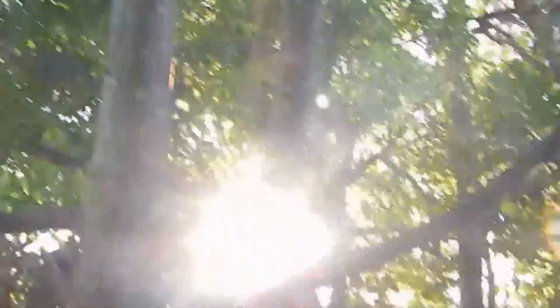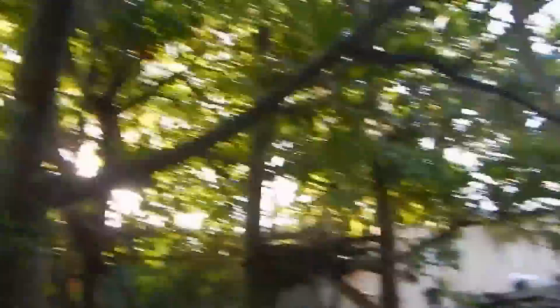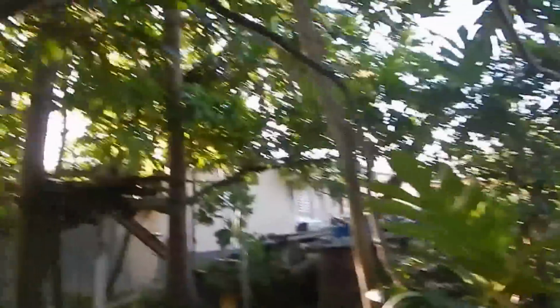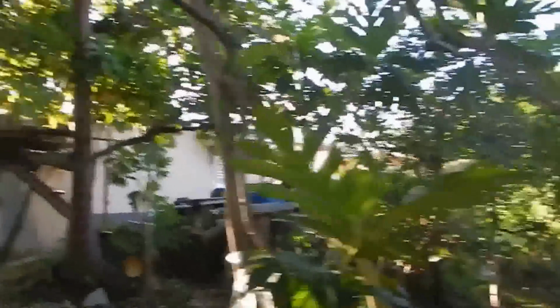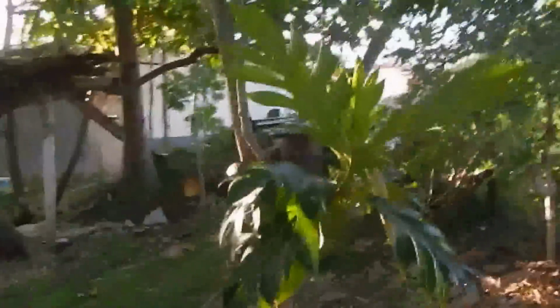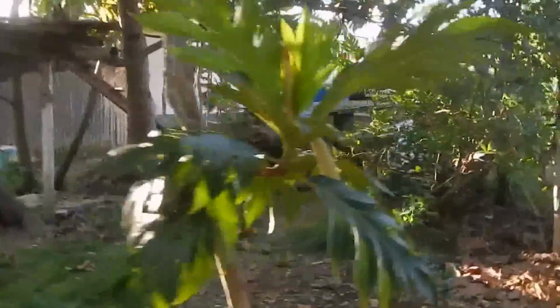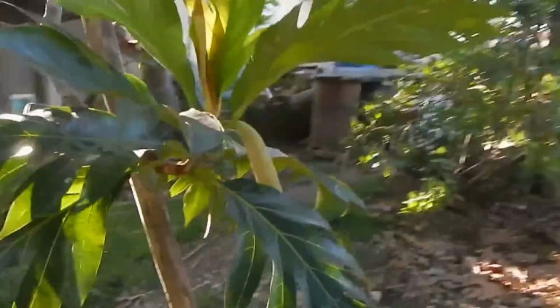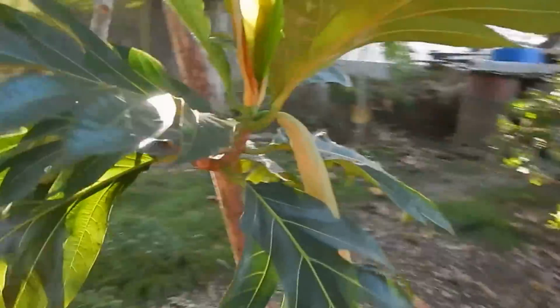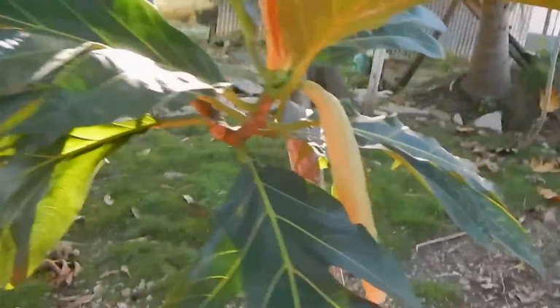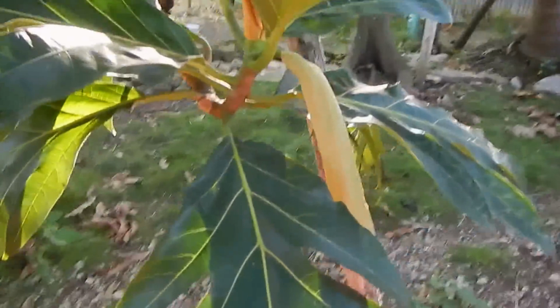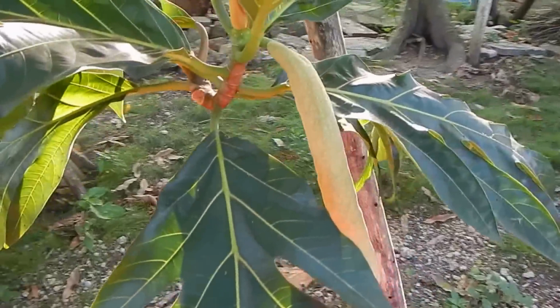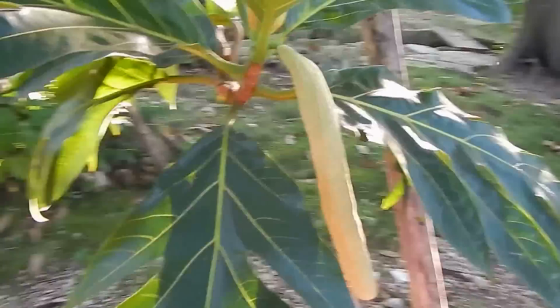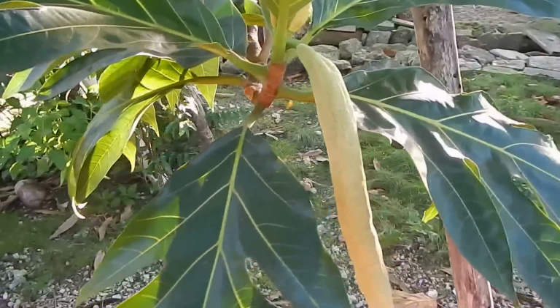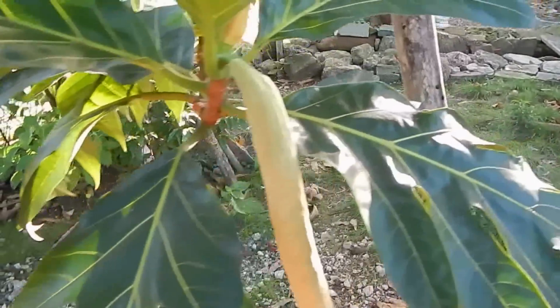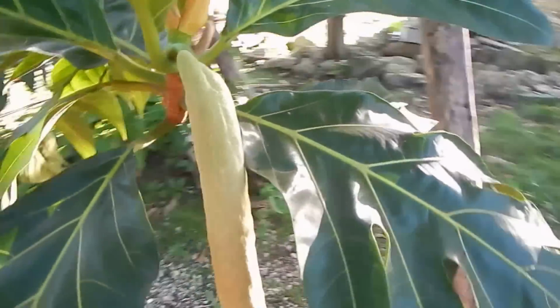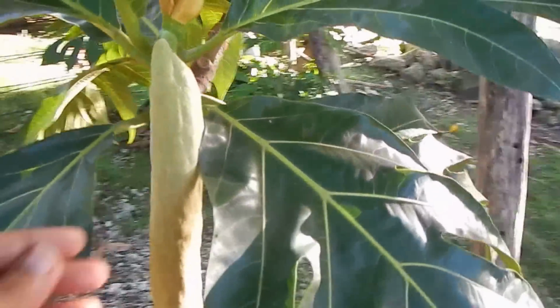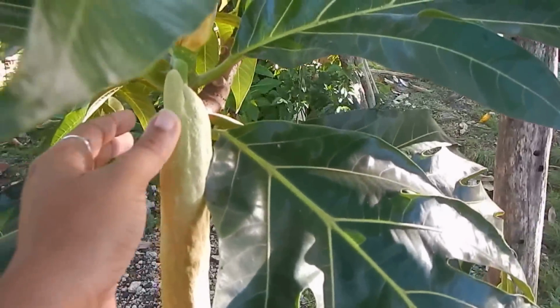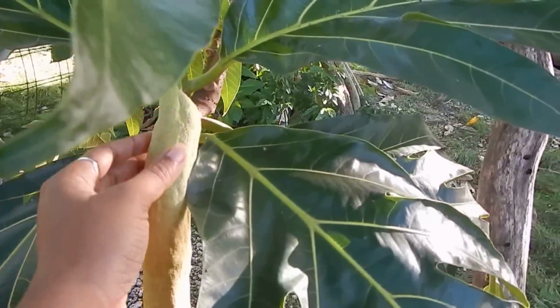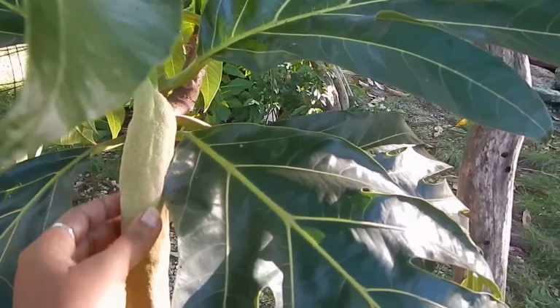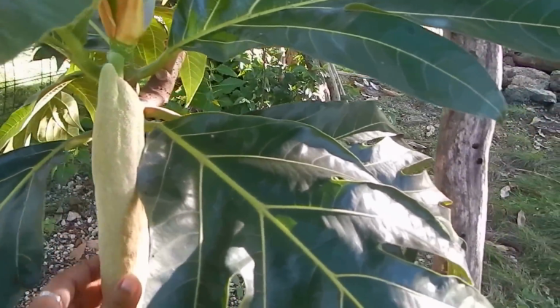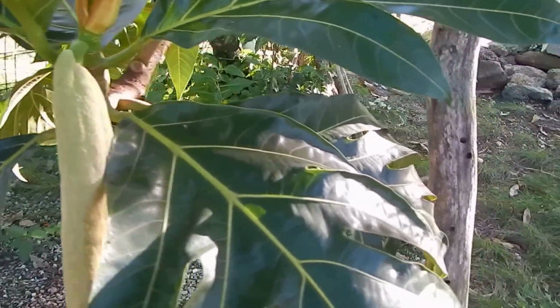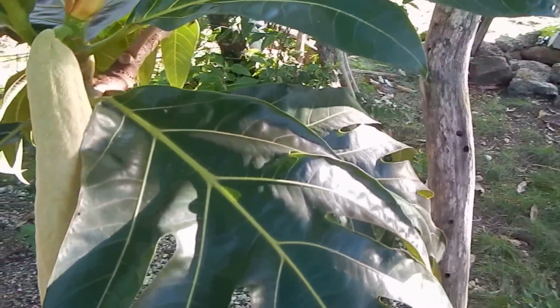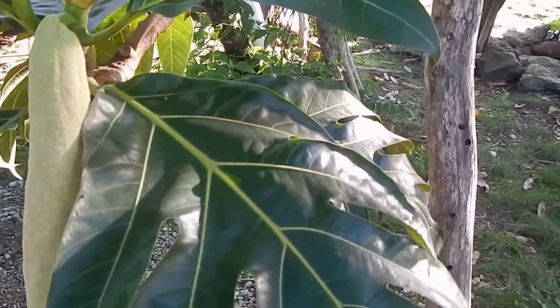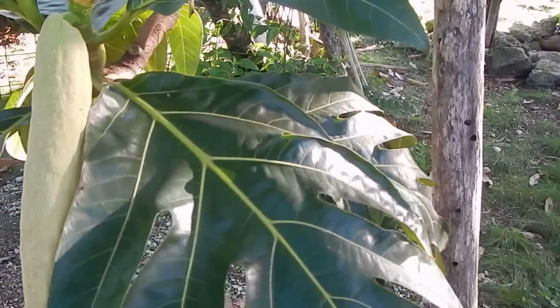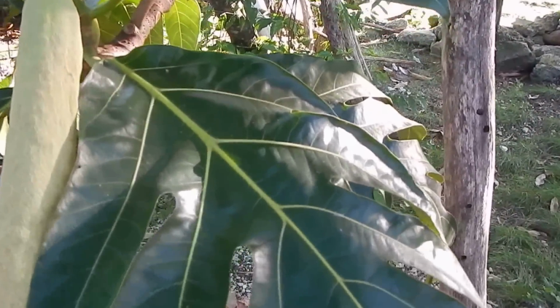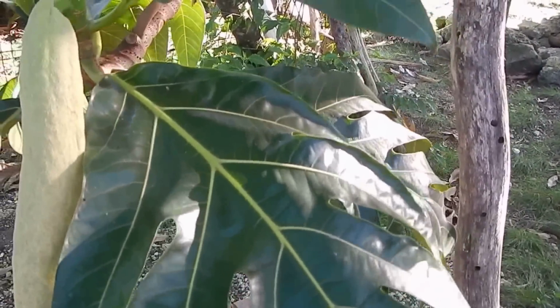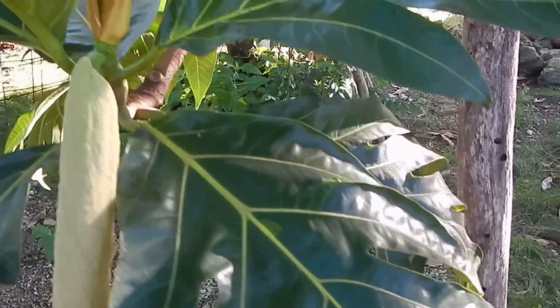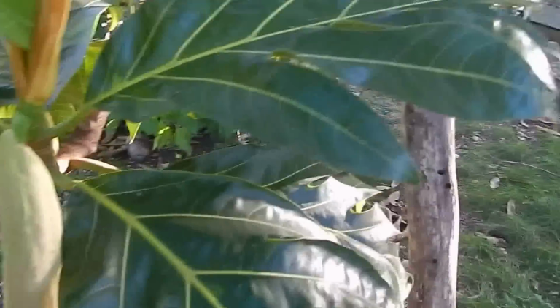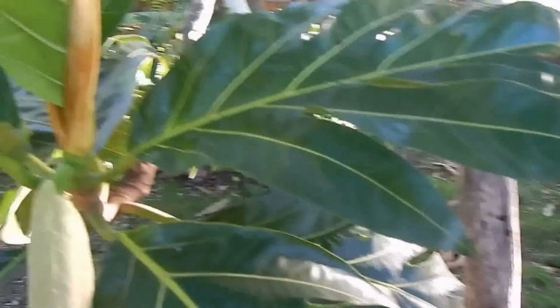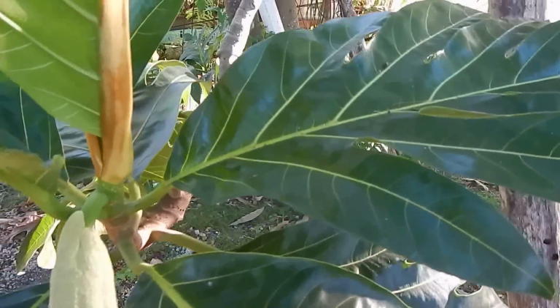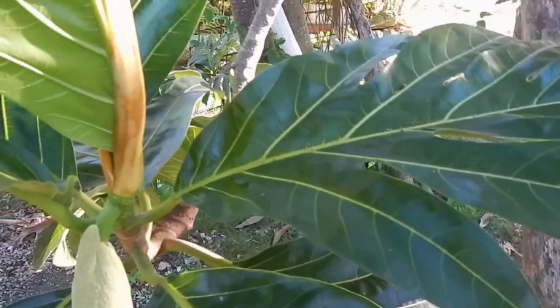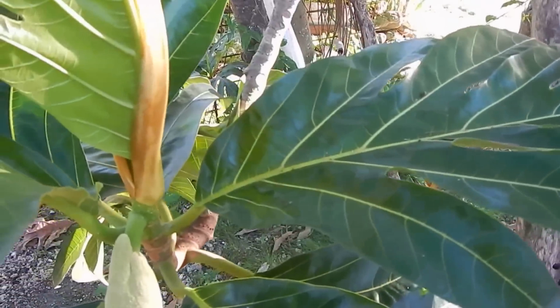So I'm going to just walk around to this part here and show you — this is how the flower, the beginning of it, this is how the new leaves come out.